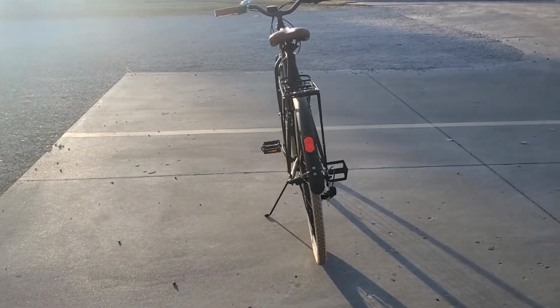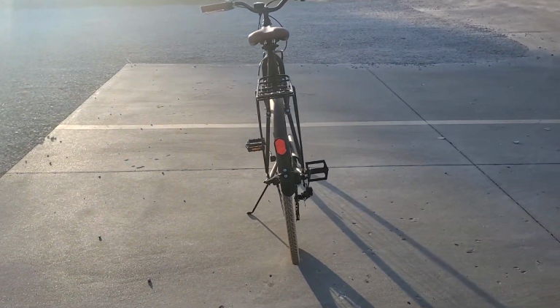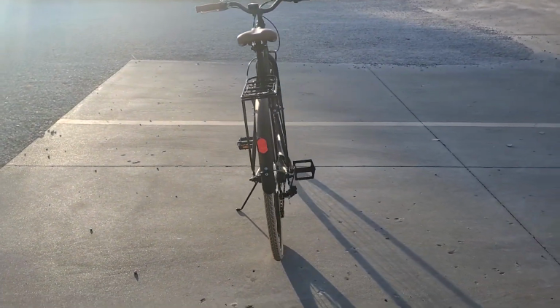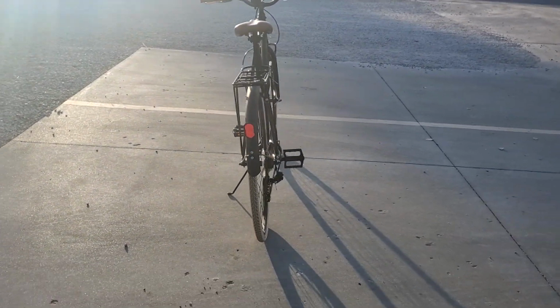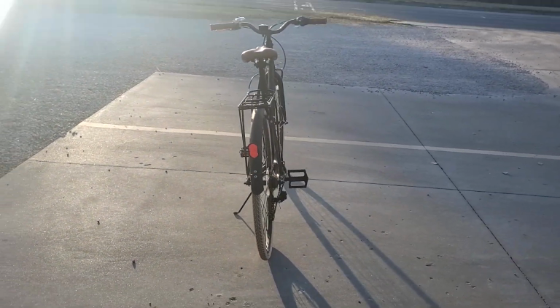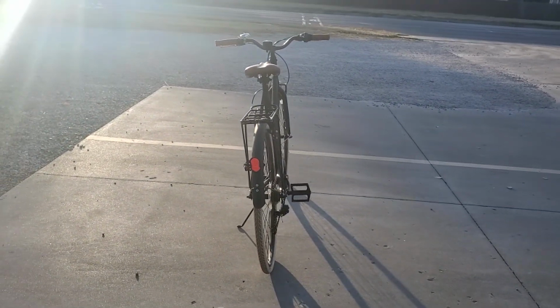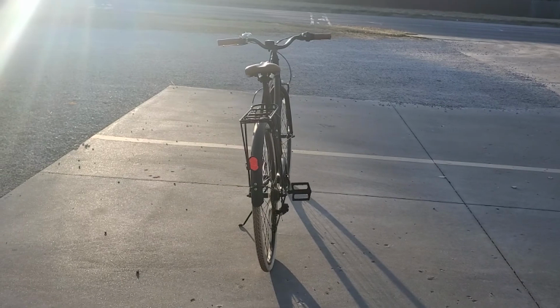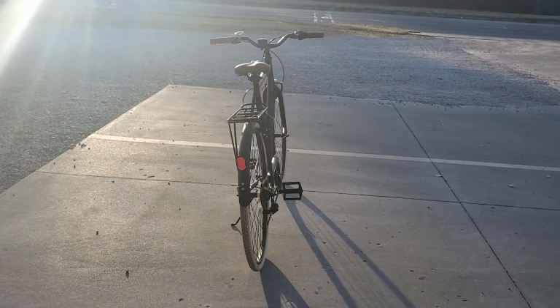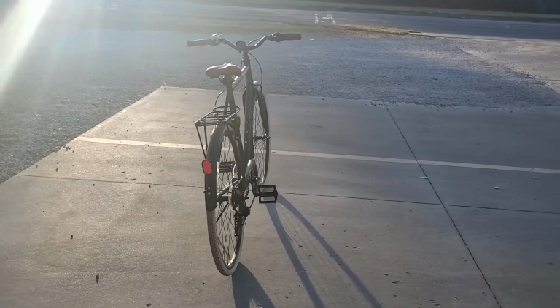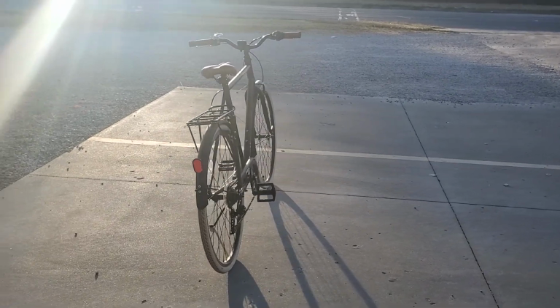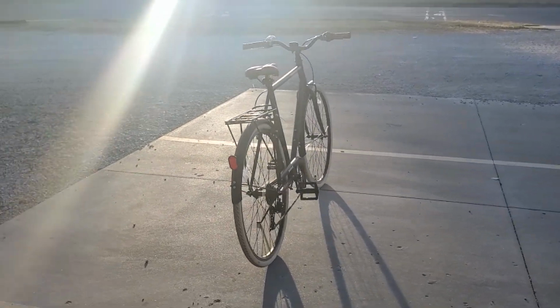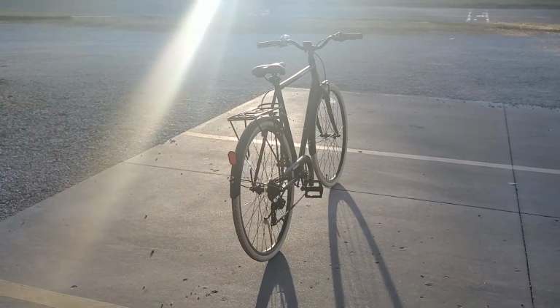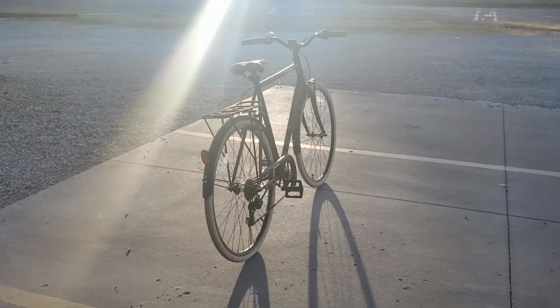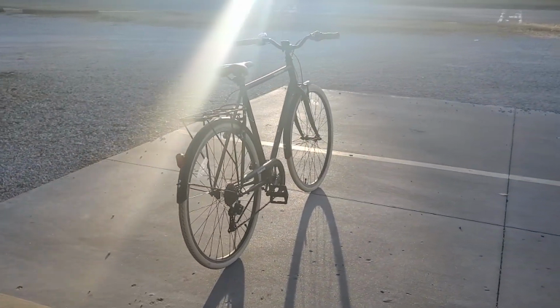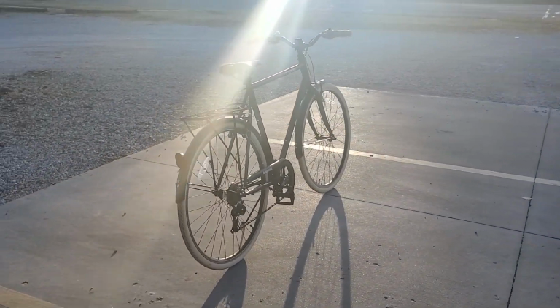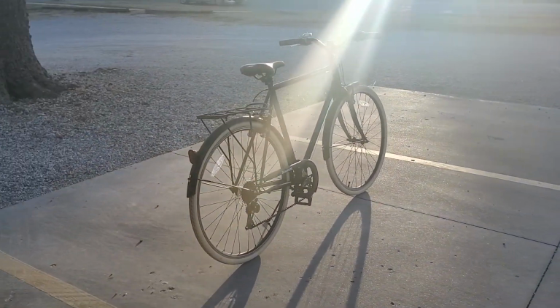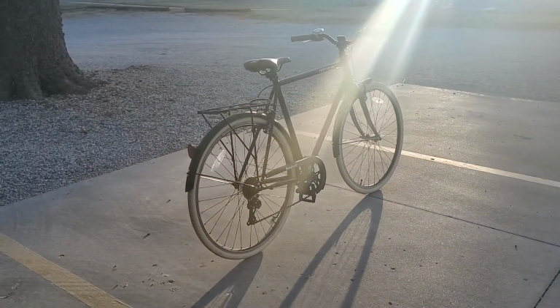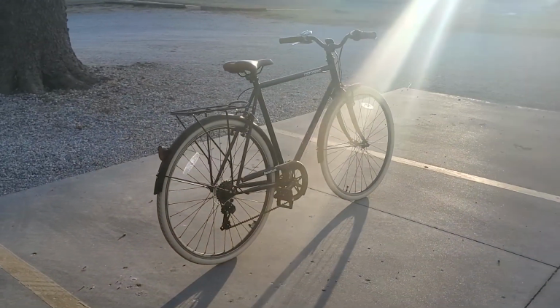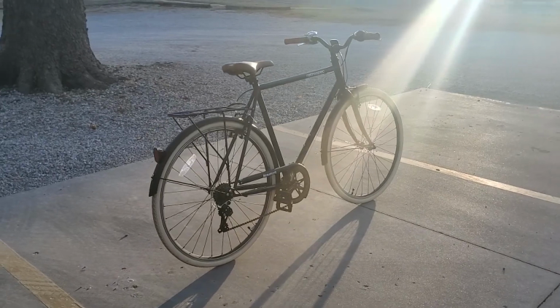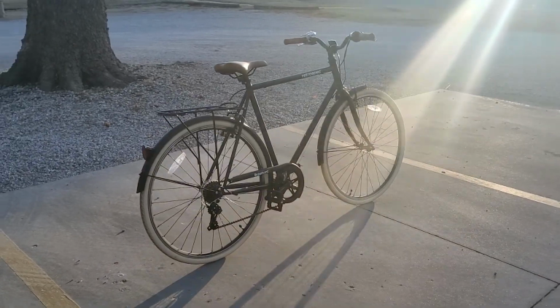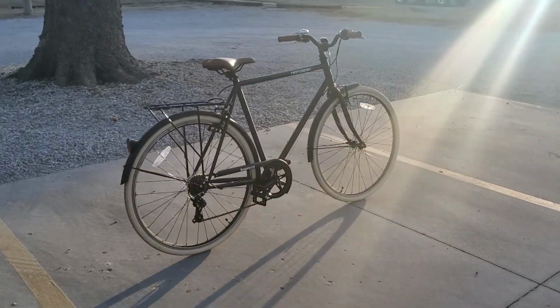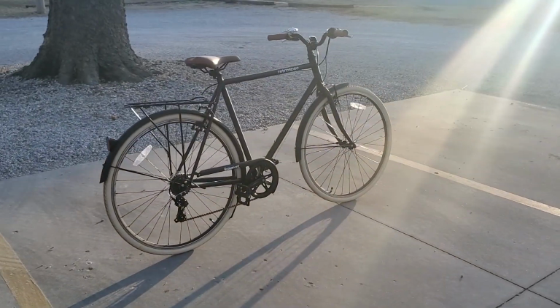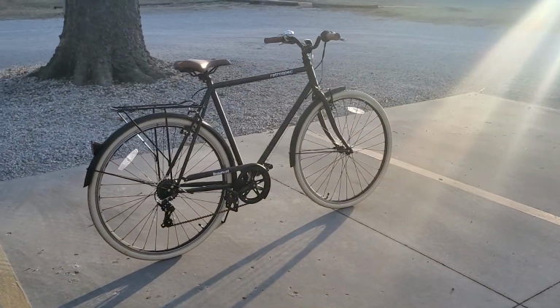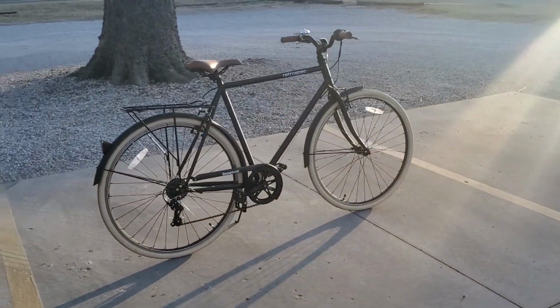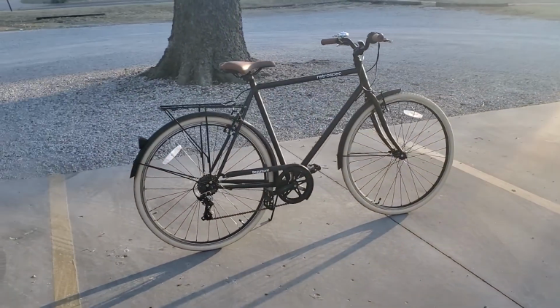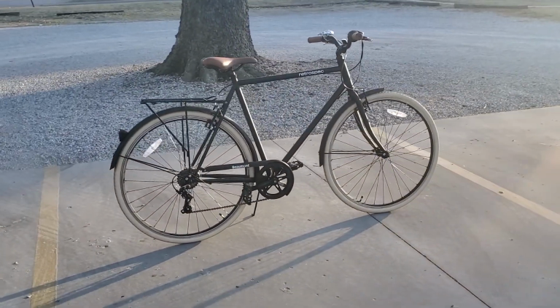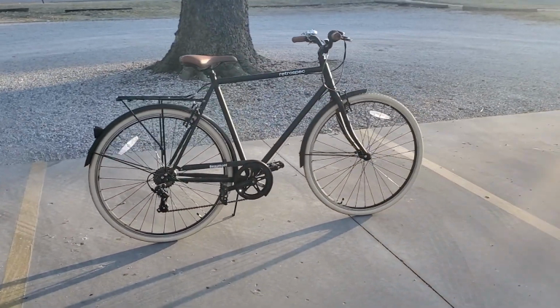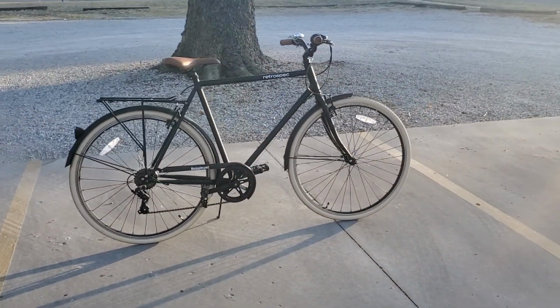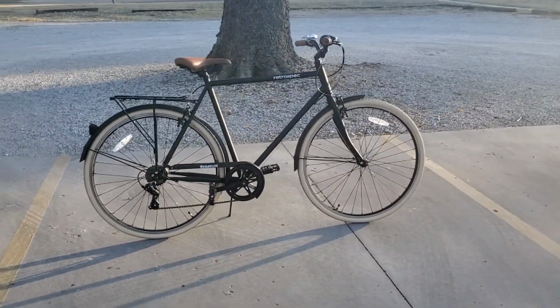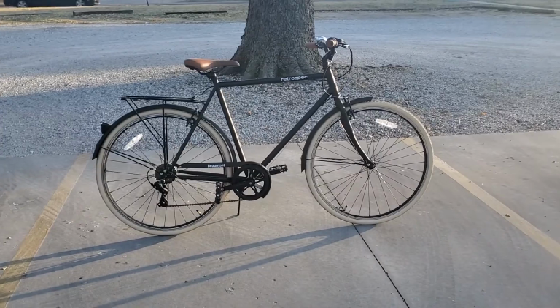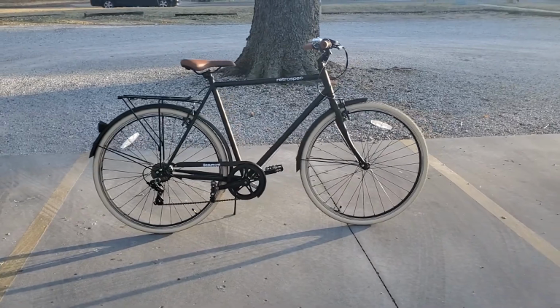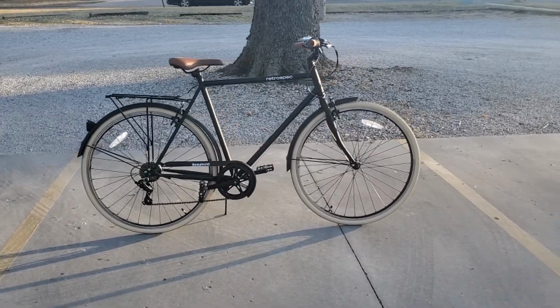This is my first bike review so don't expect professional details down to an atomic level. This is the Retrospec 58cm 7-speed Beaumont City bike with a sweet matte black paint job with some tan accents.